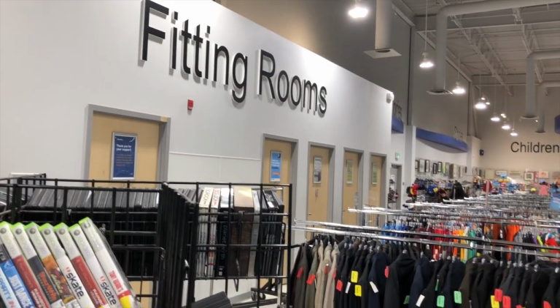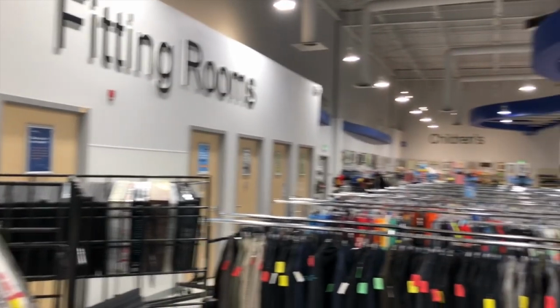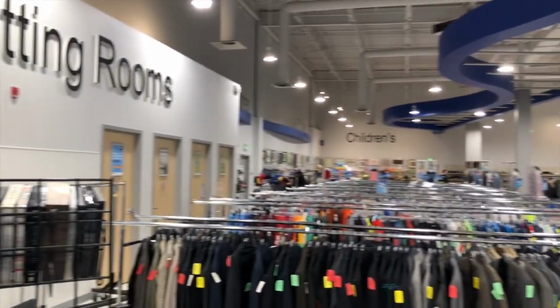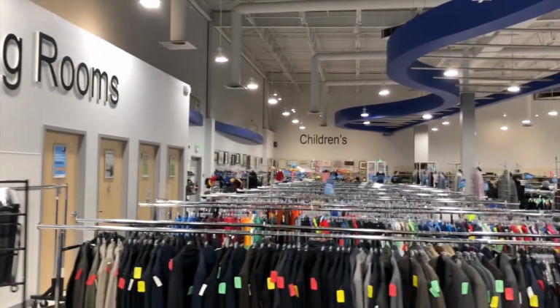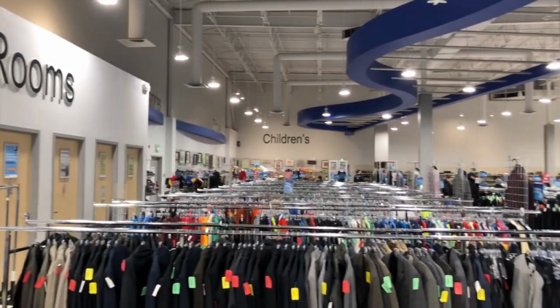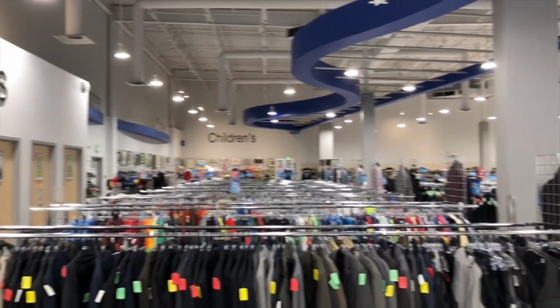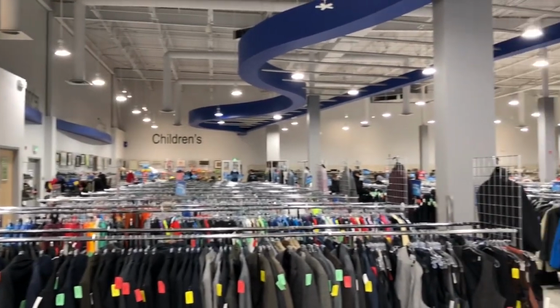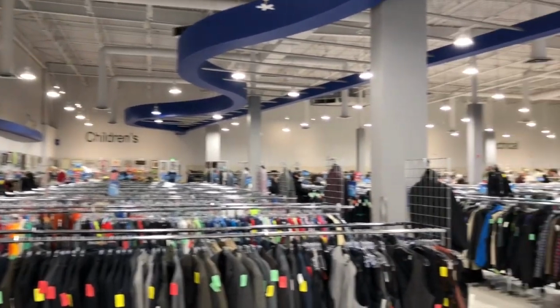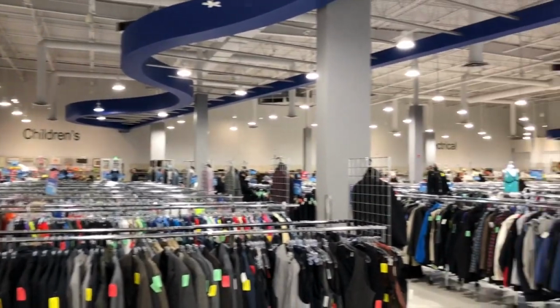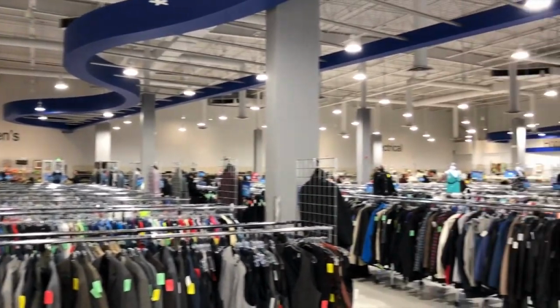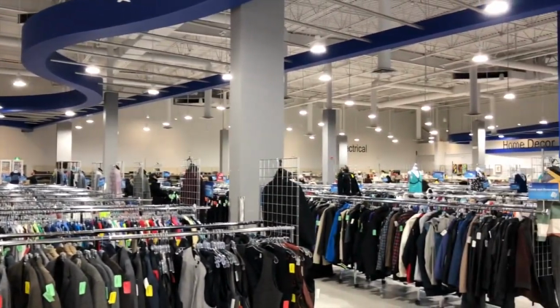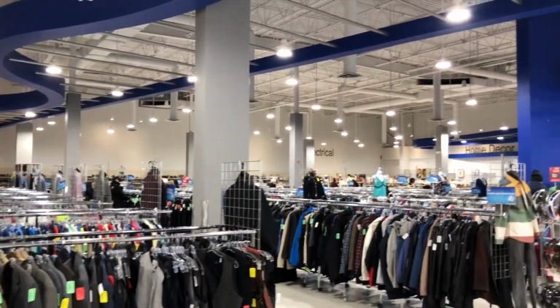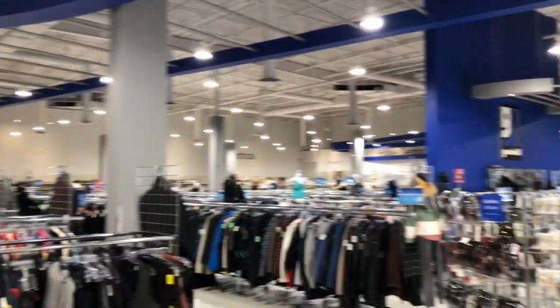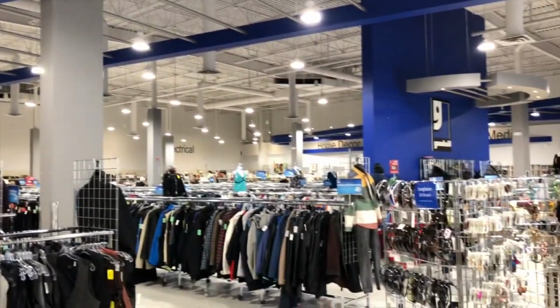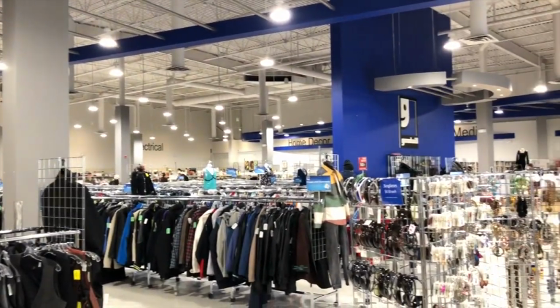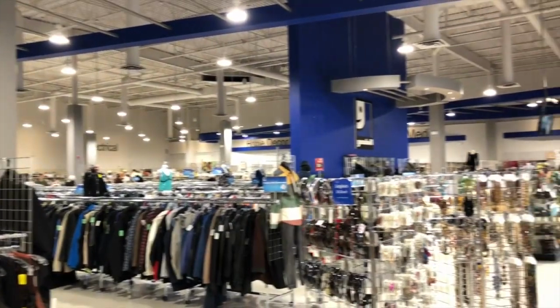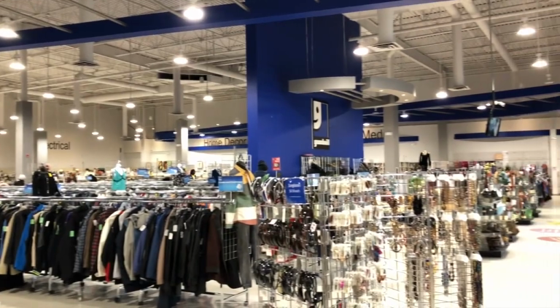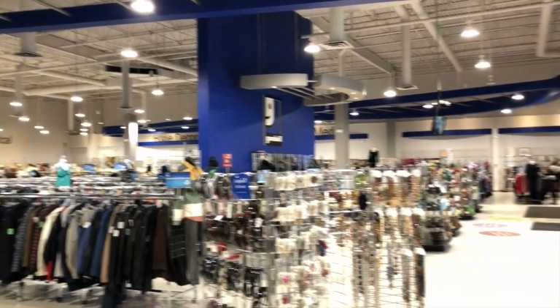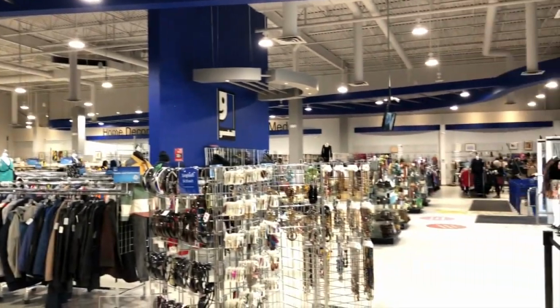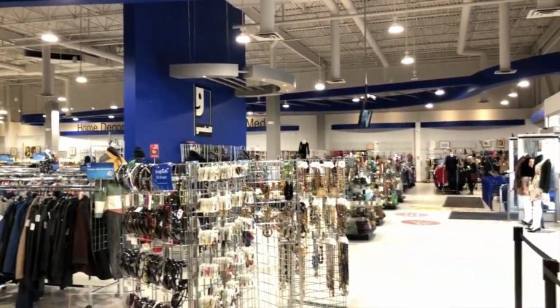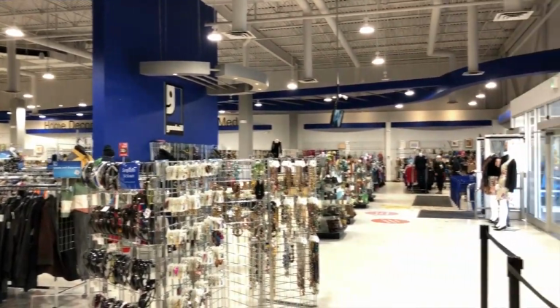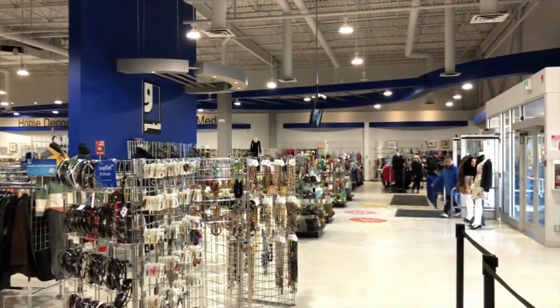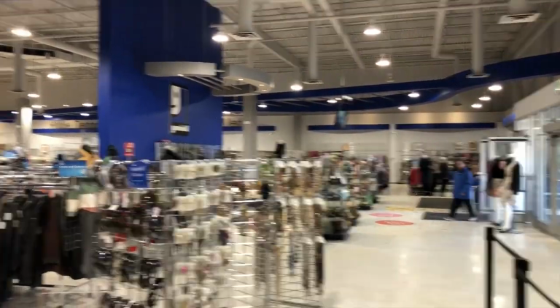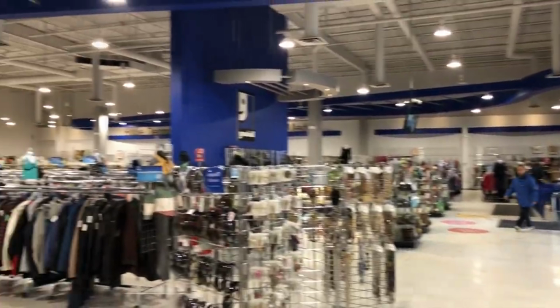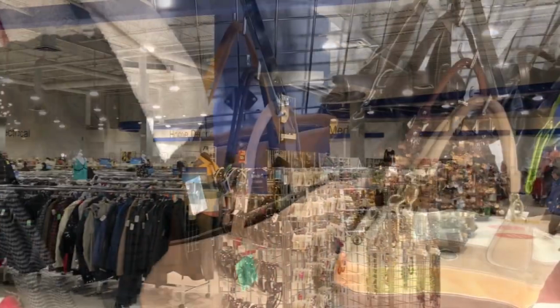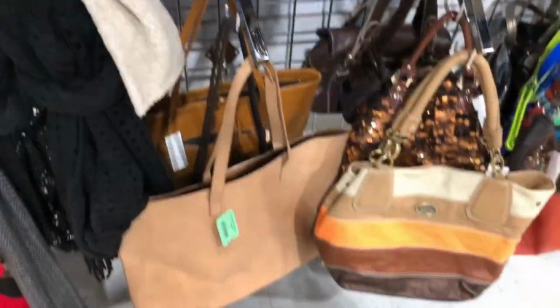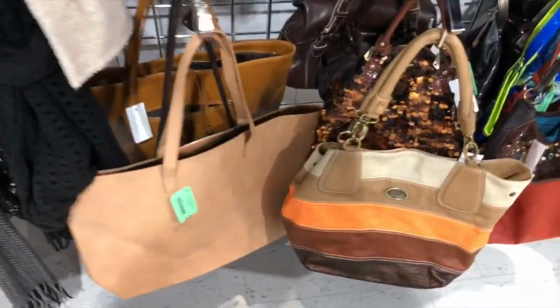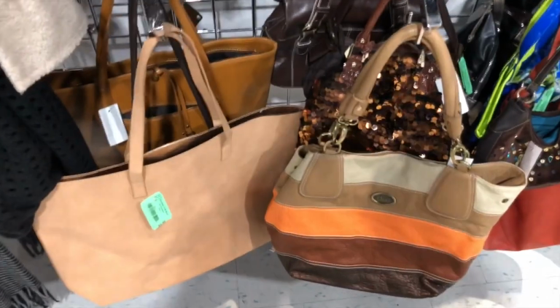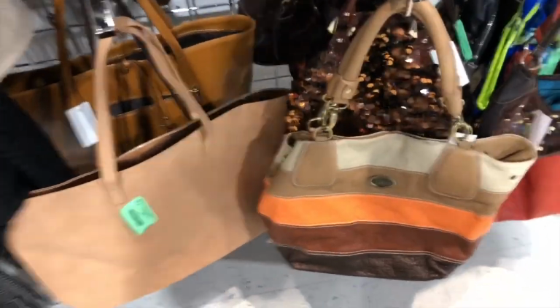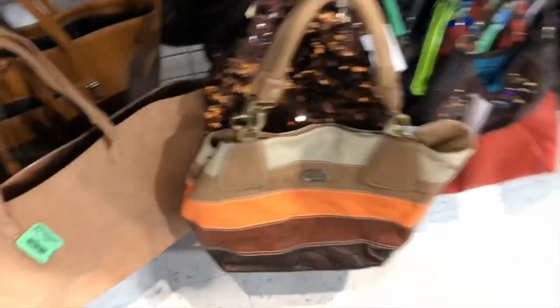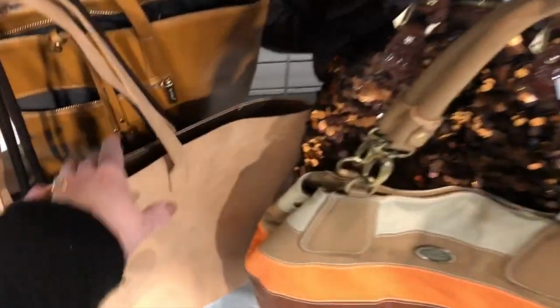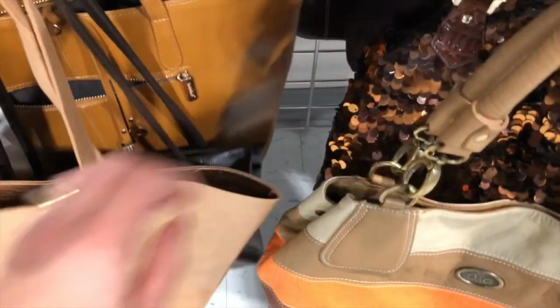Today we are thrifting at Goodwill, so join me and see if we find anything cool and exciting. Red tags are on sale, by the way, so of course the first place we need to stop is the purse department.